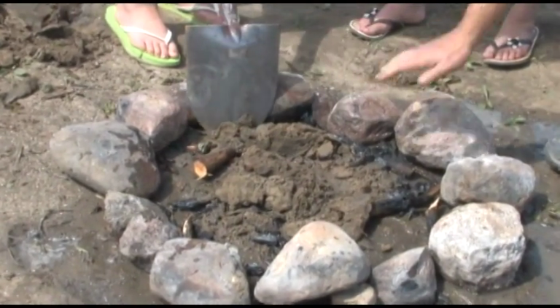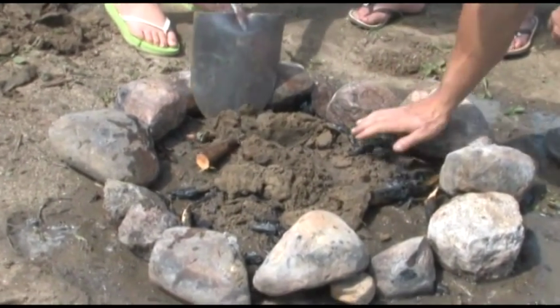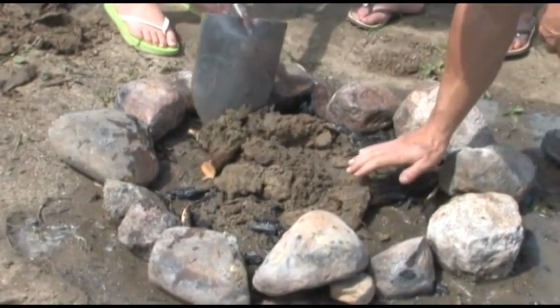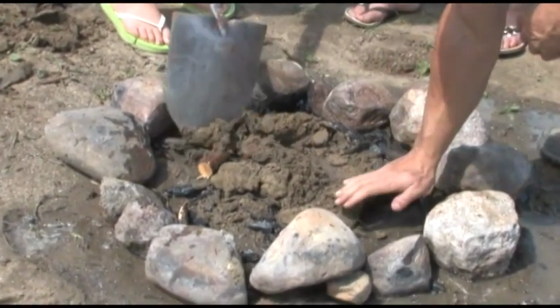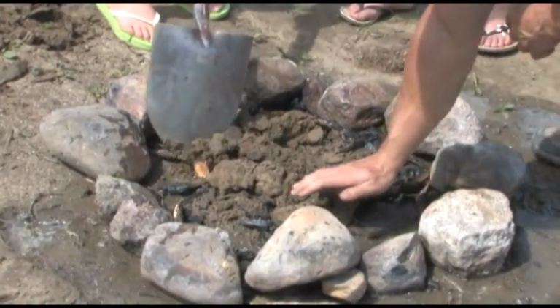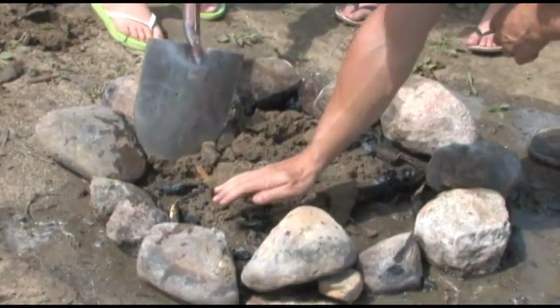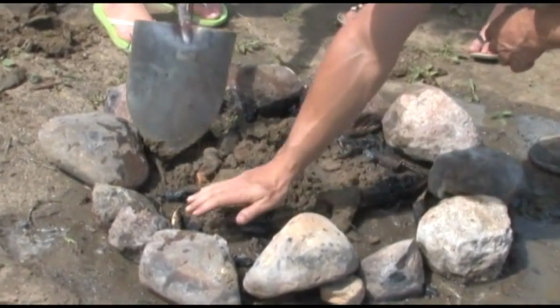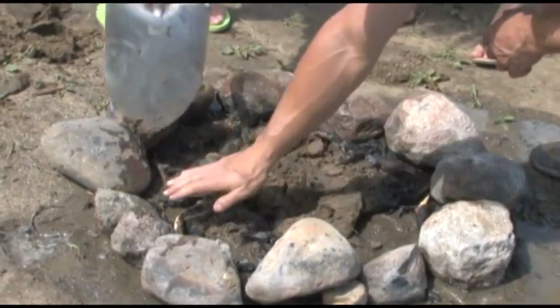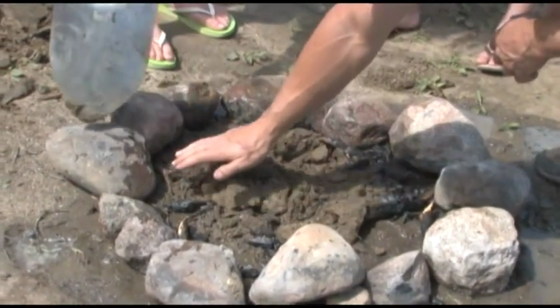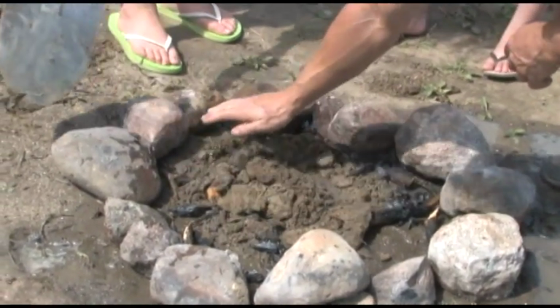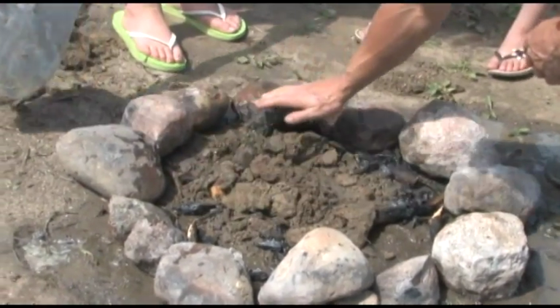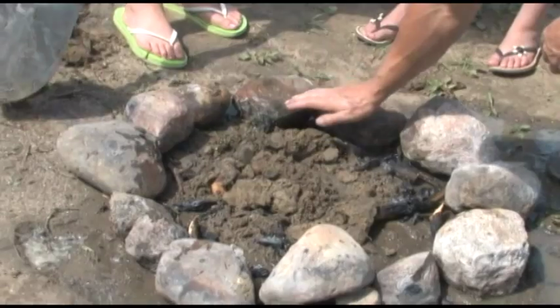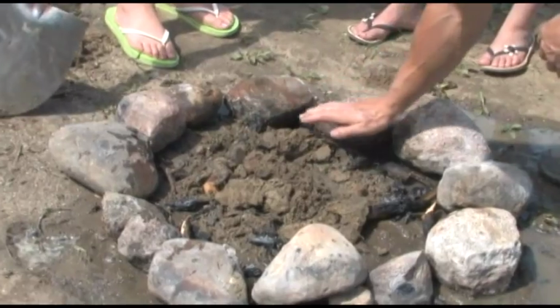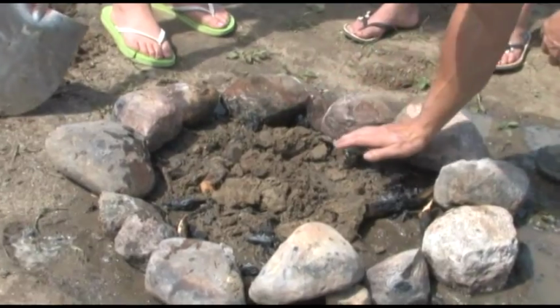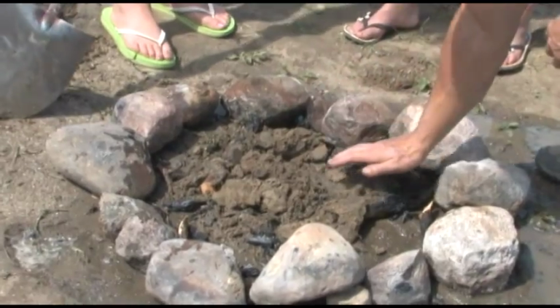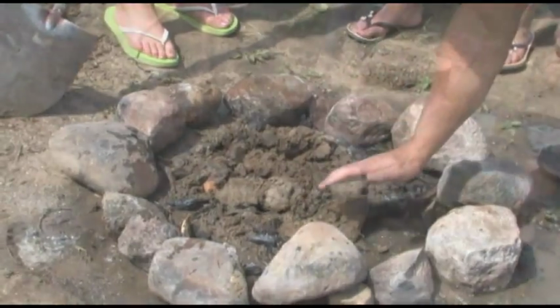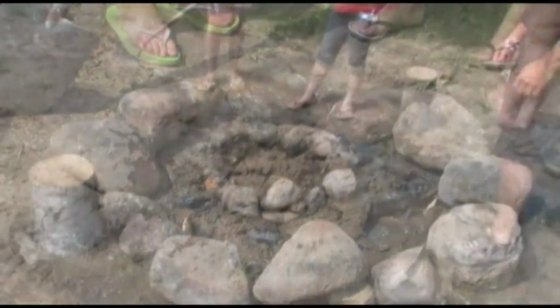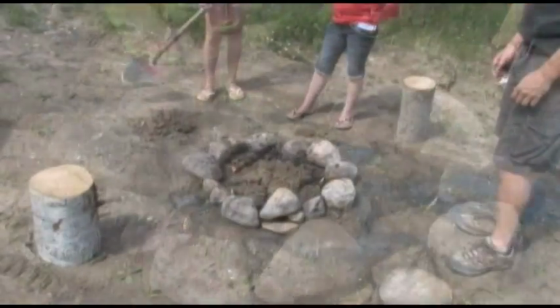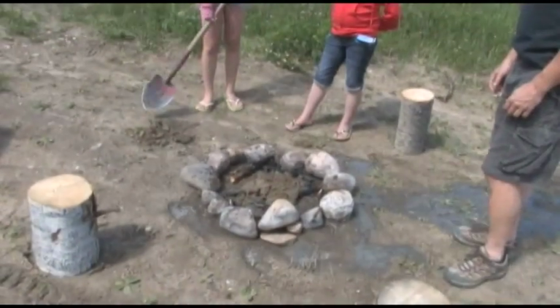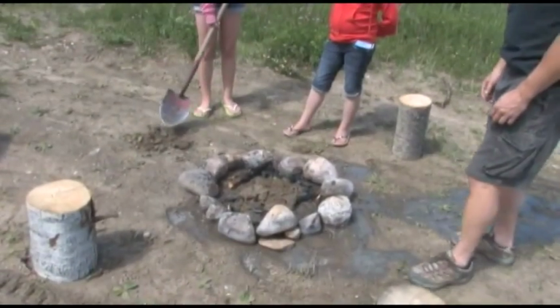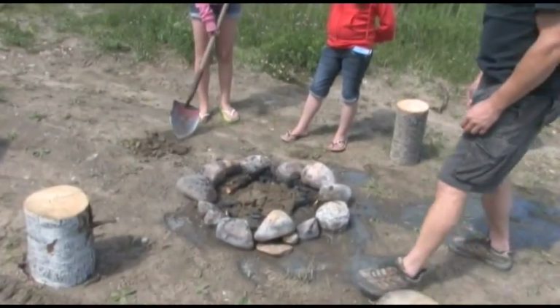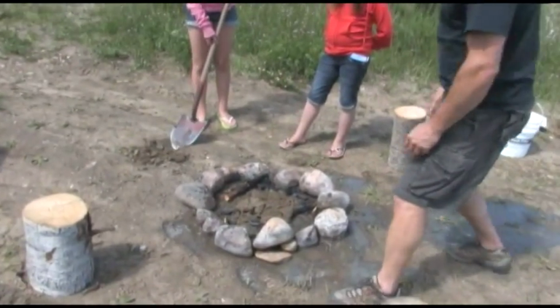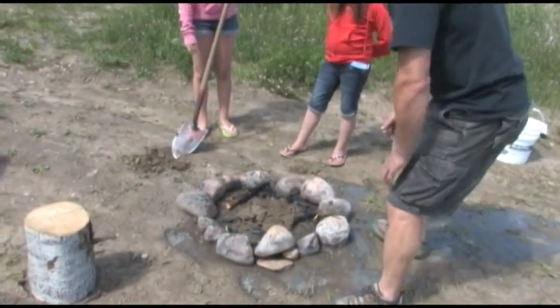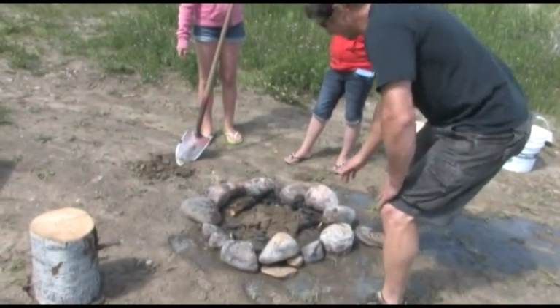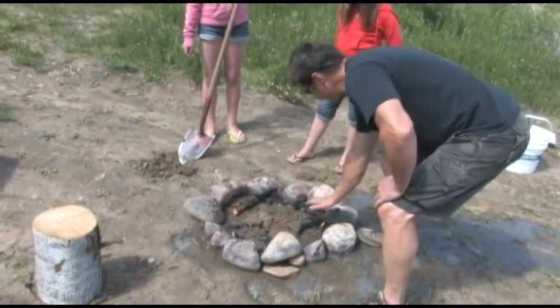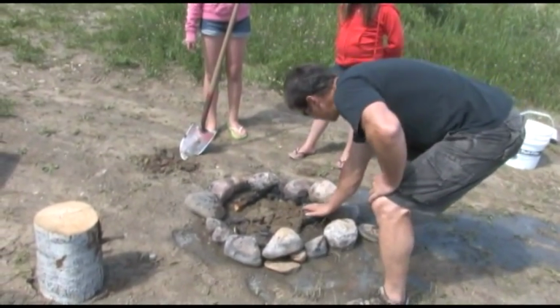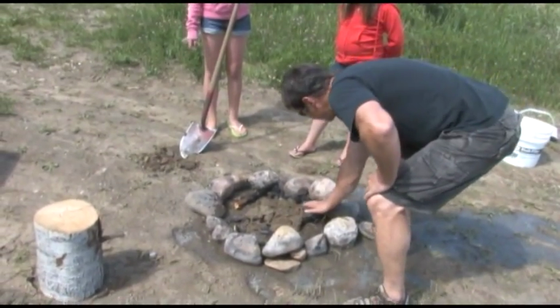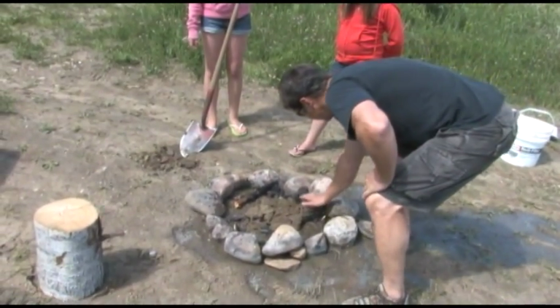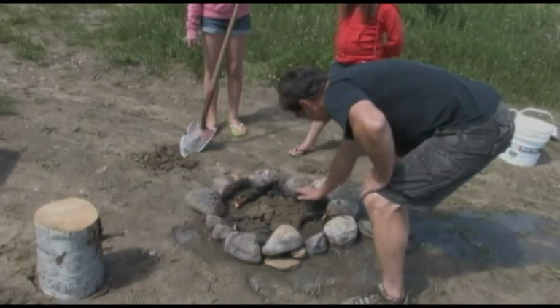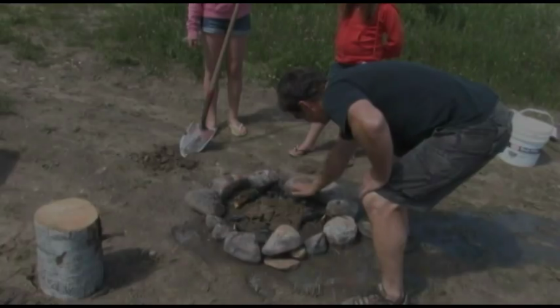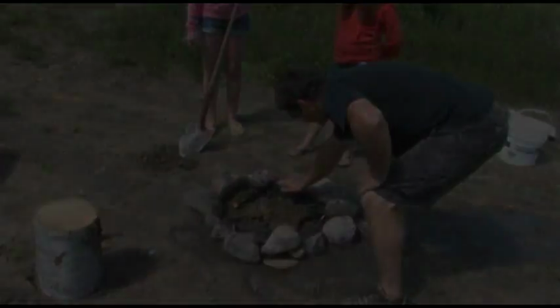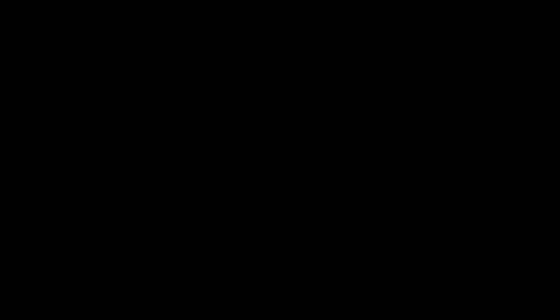When you think the campfire is out, place your hand above the ashes. If you don't feel any heat and you can touch the ashes, the campfire is out.